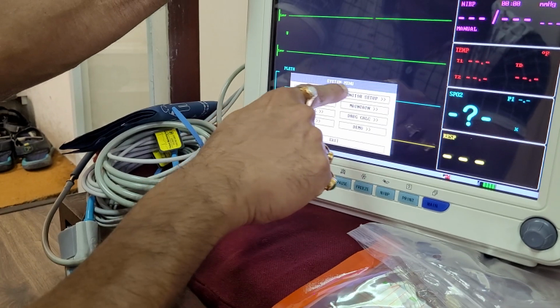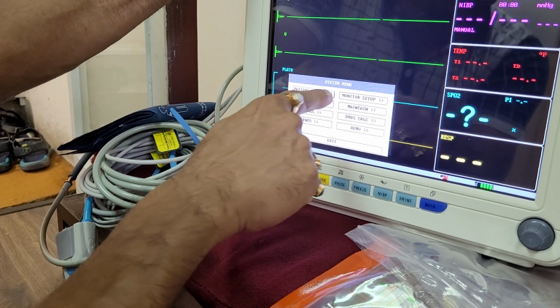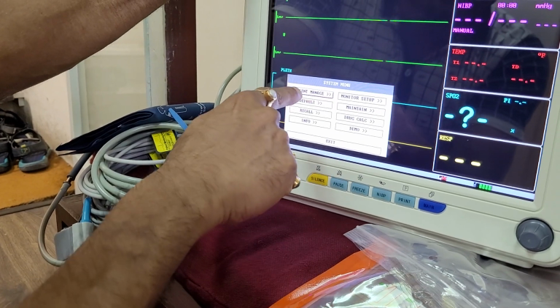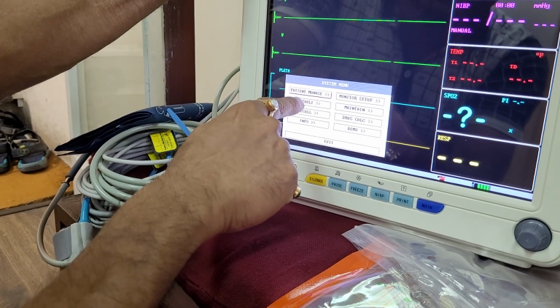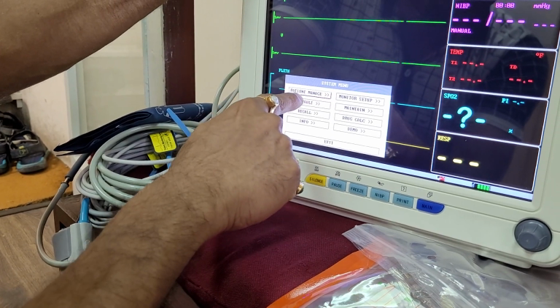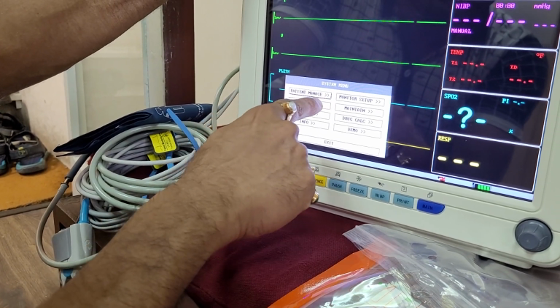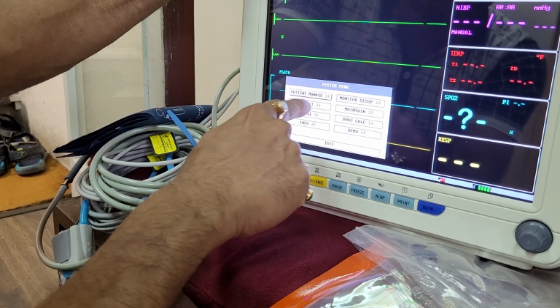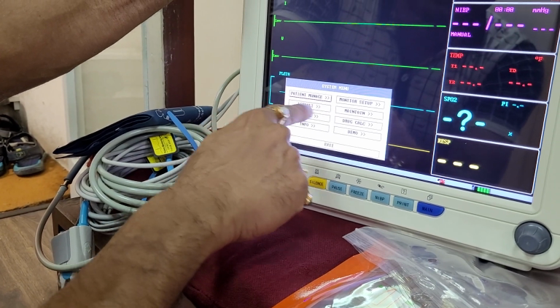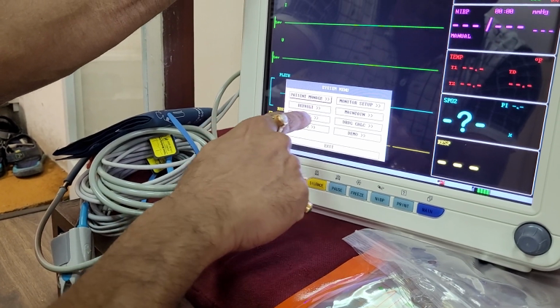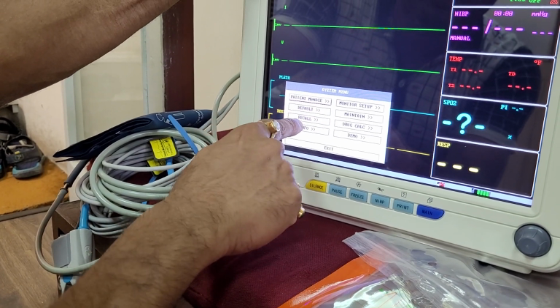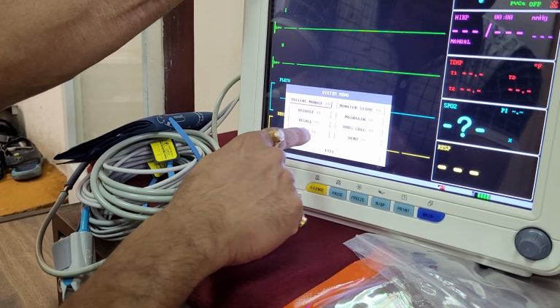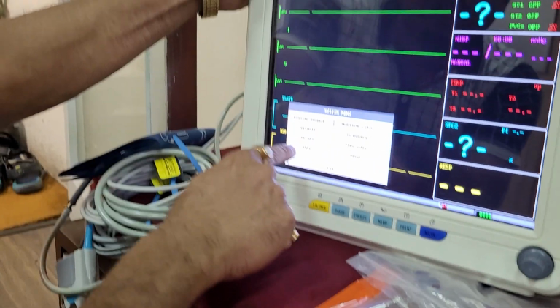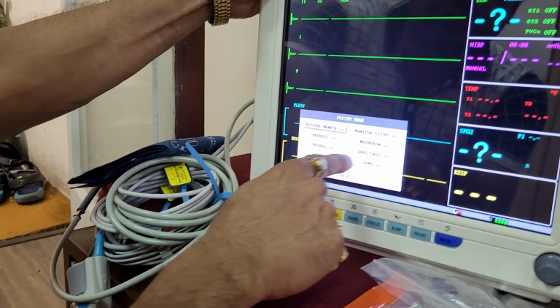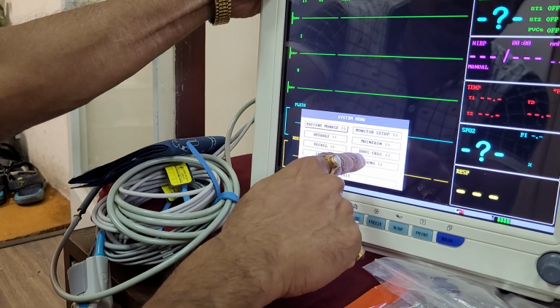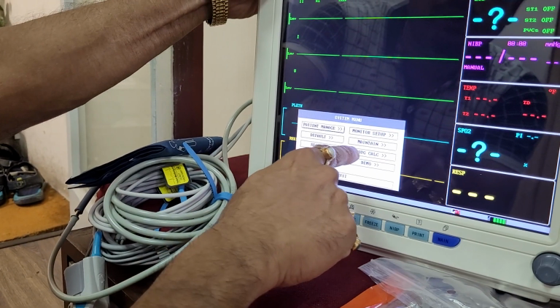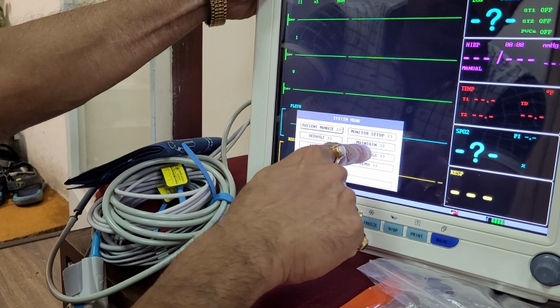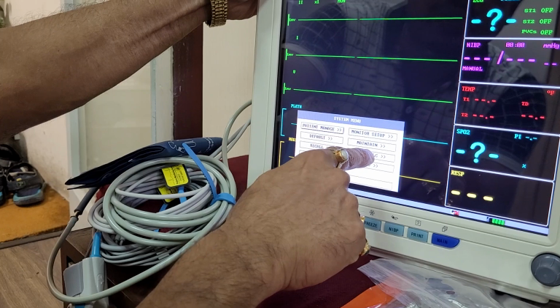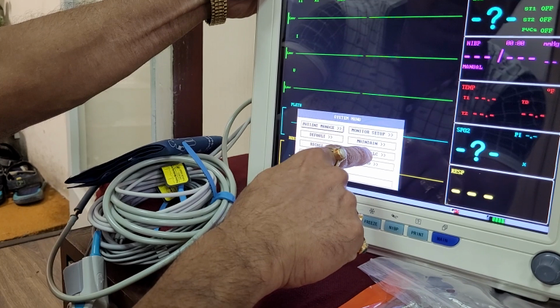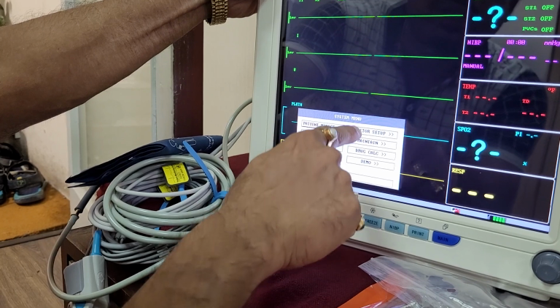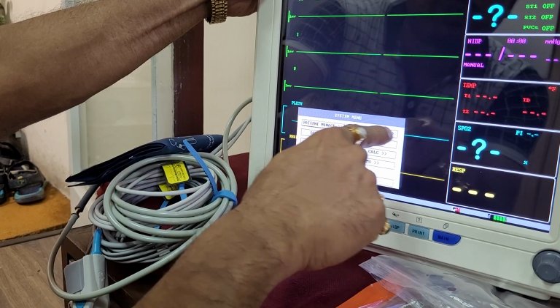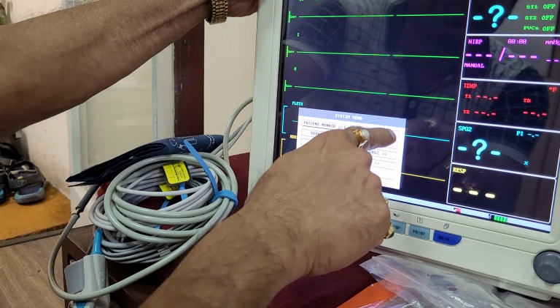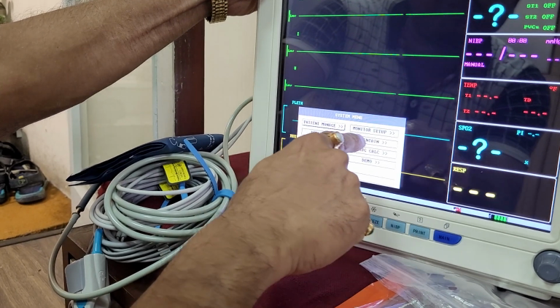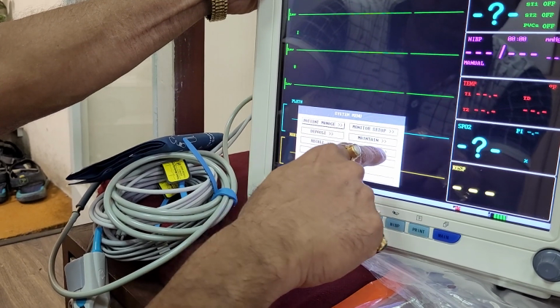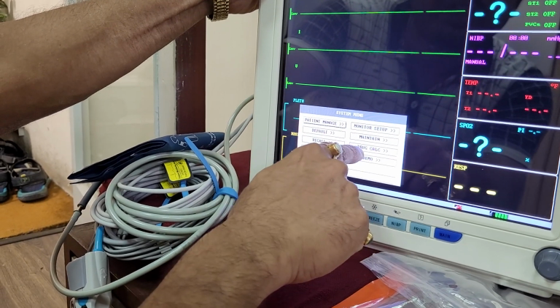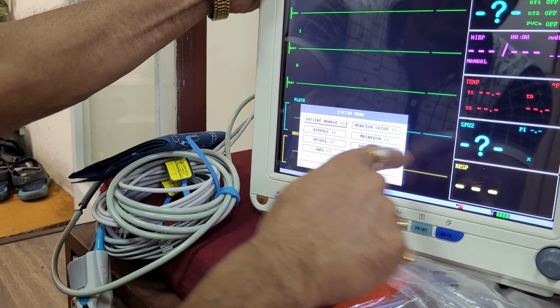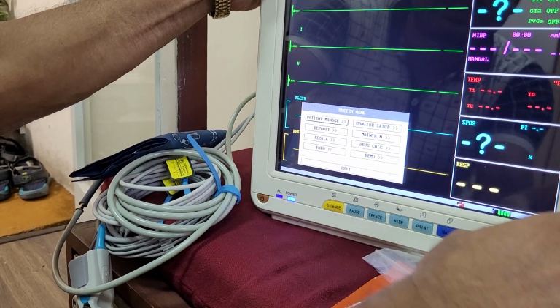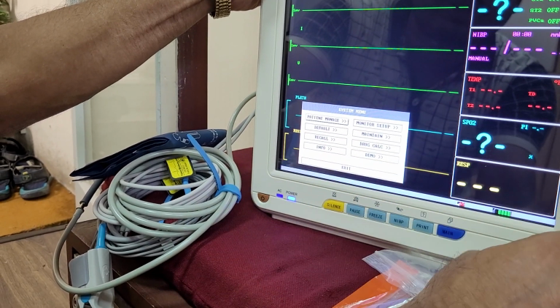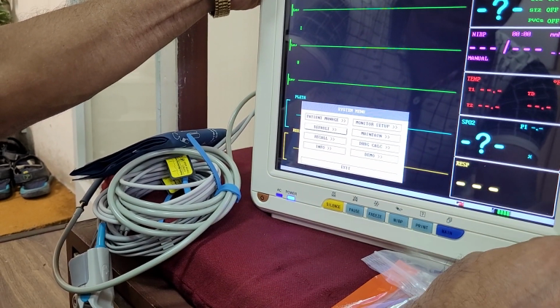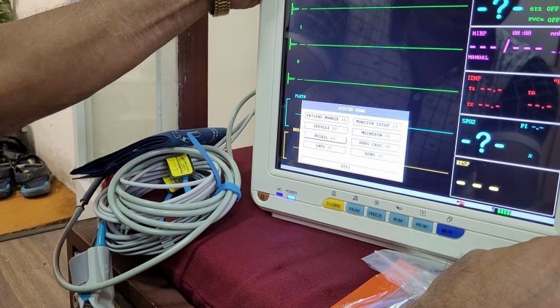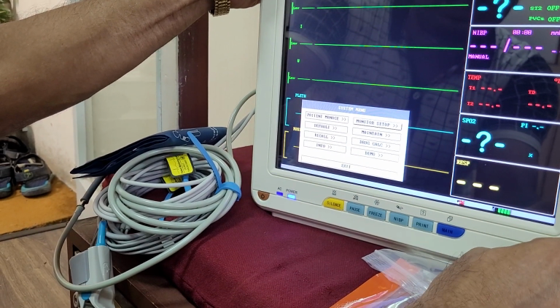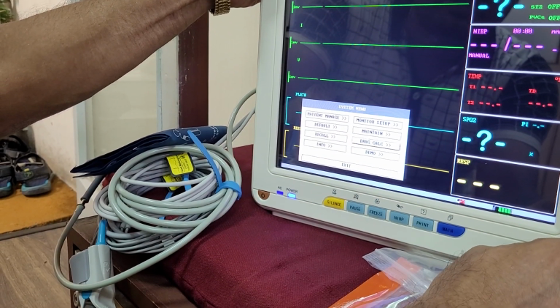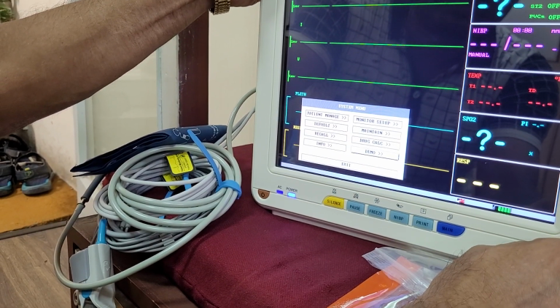The system menu opens, where it is written: patient manage, default, recall info, demo, drug calculate, monitor setup, maintain, drug license calculate. I can show you the demo.